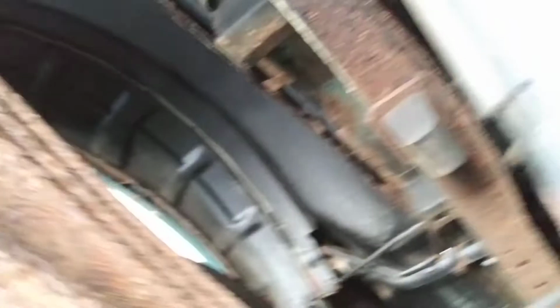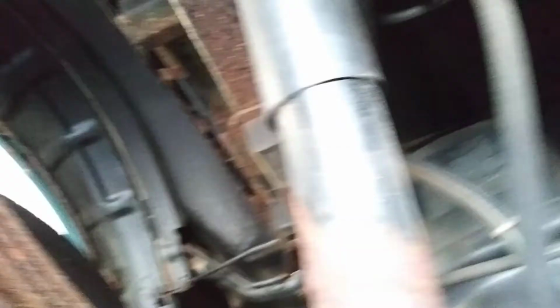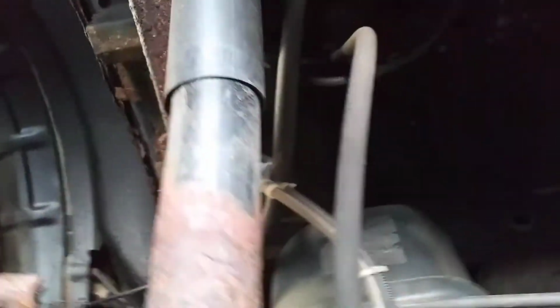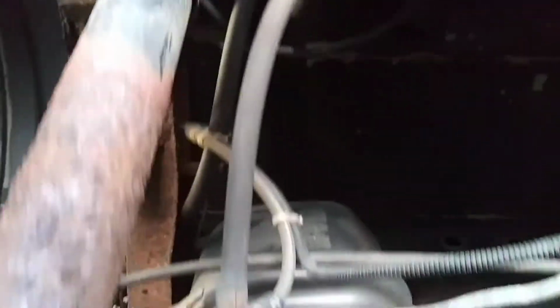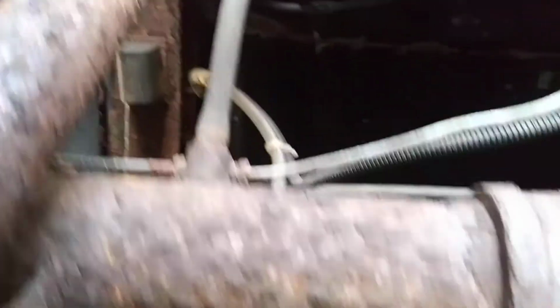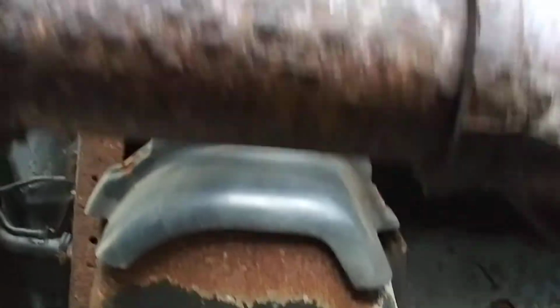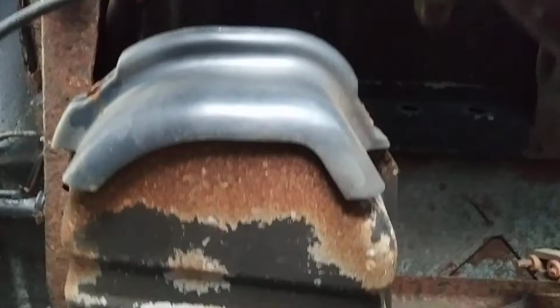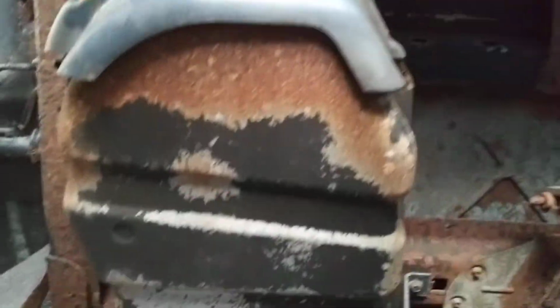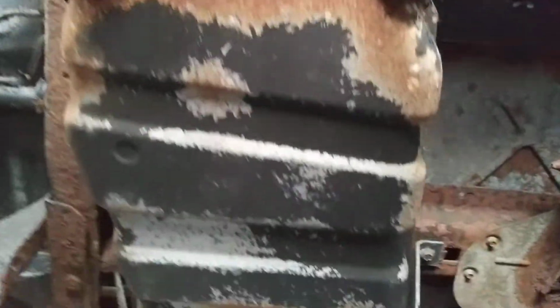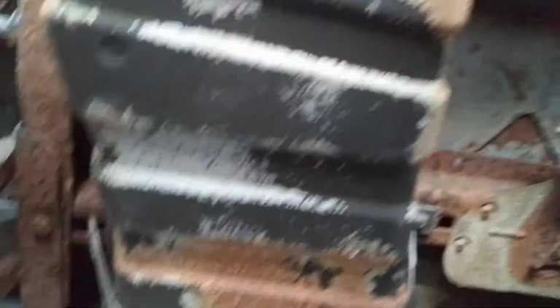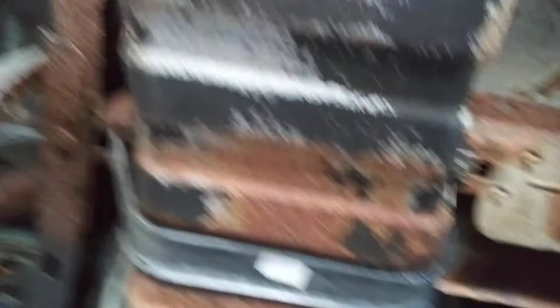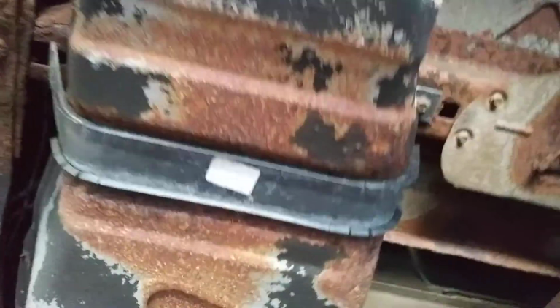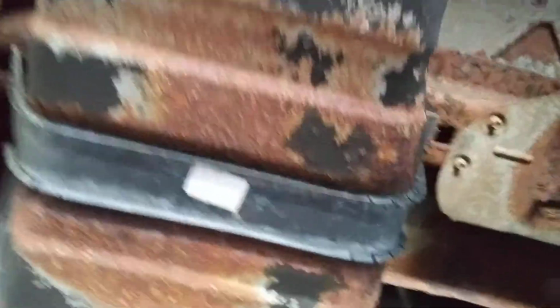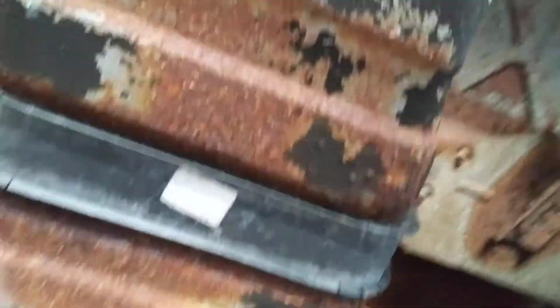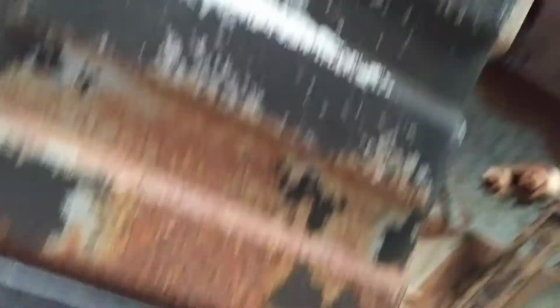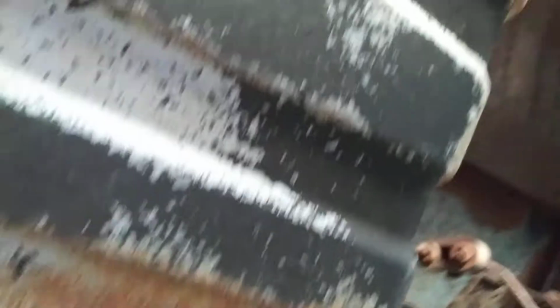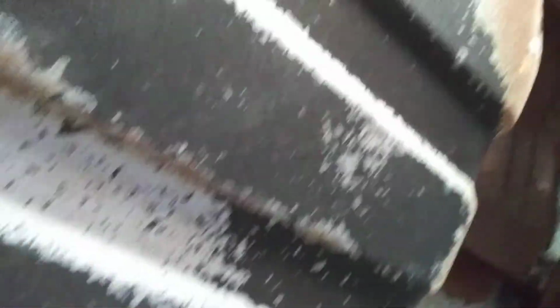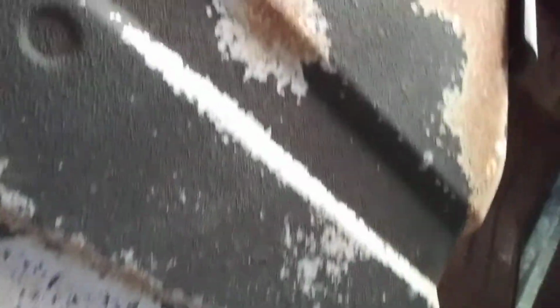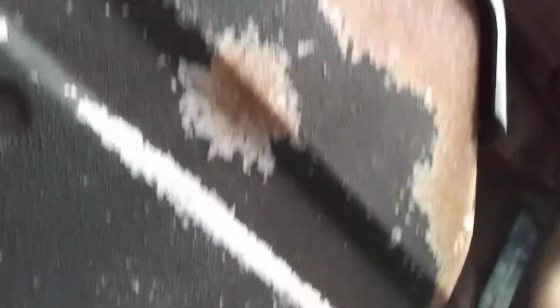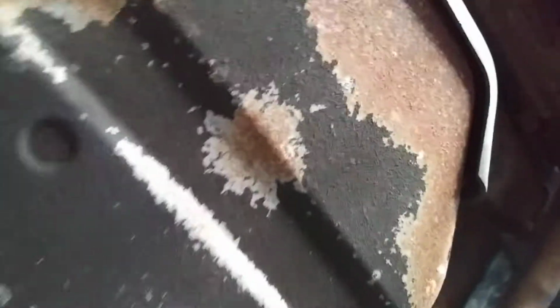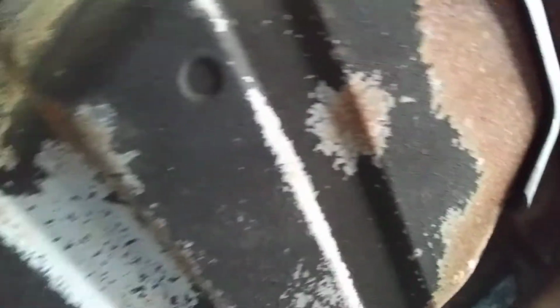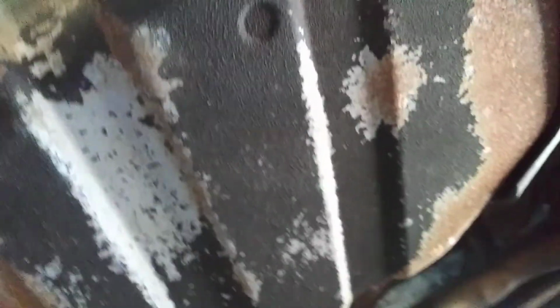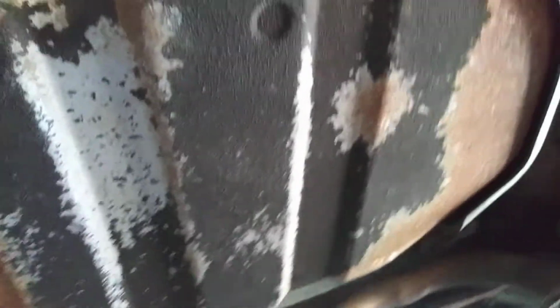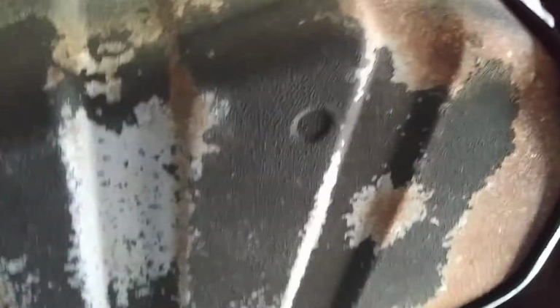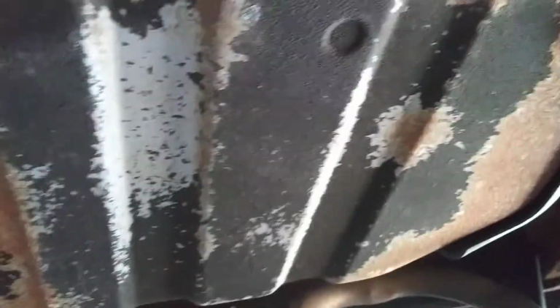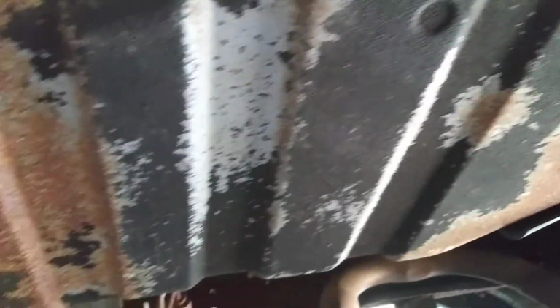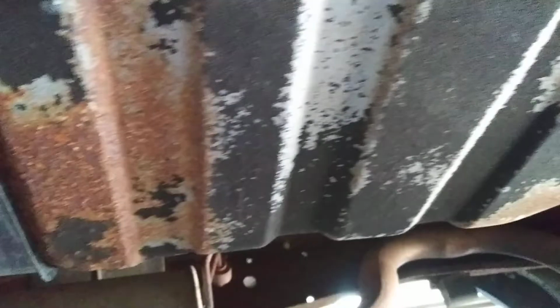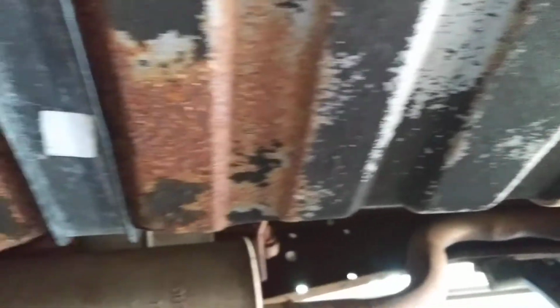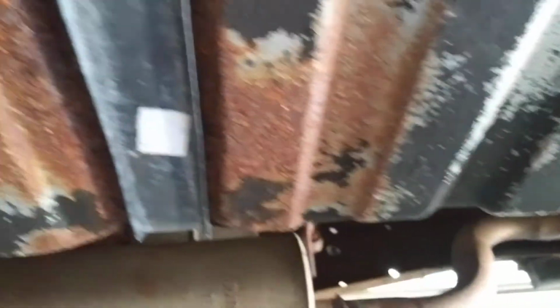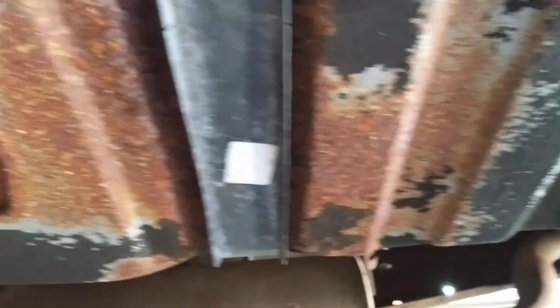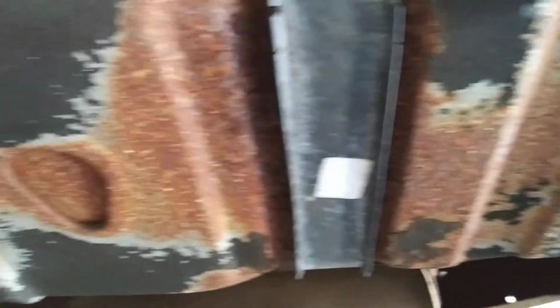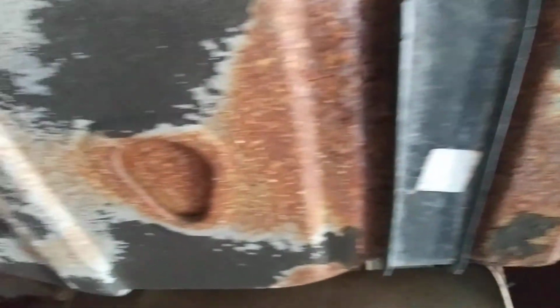I'm gonna get you underneath where the gas tank and stuff is too. Slowing down here a little bit so you're gonna get a feel for that as well.